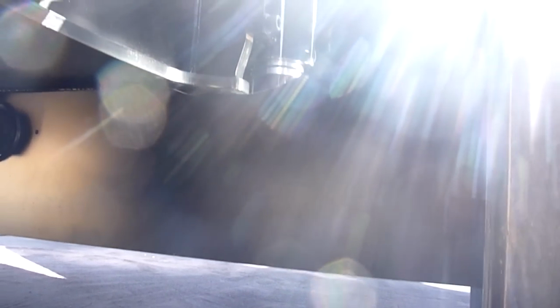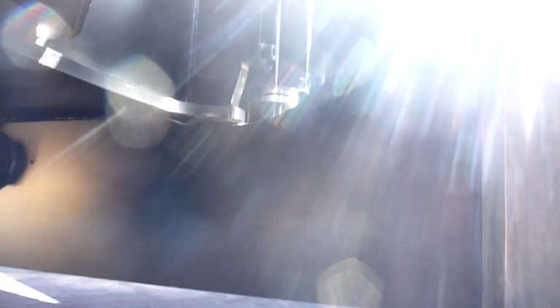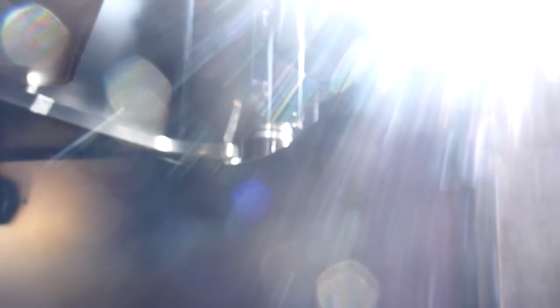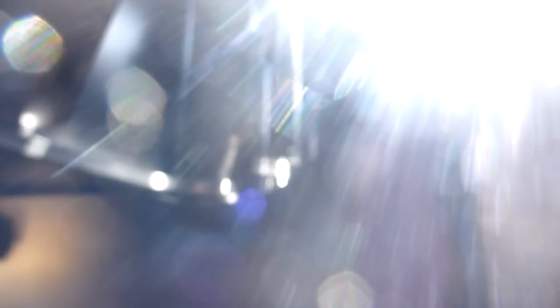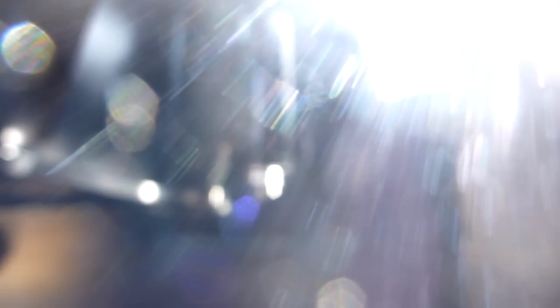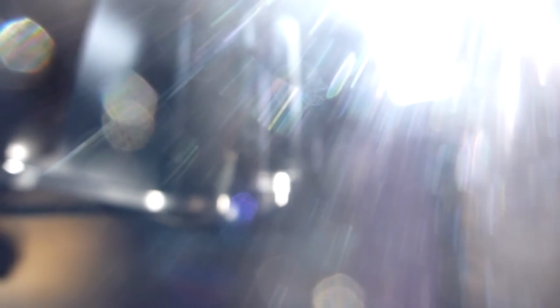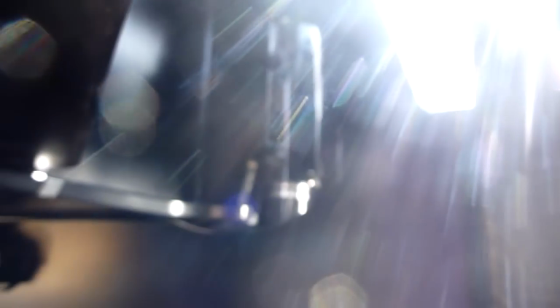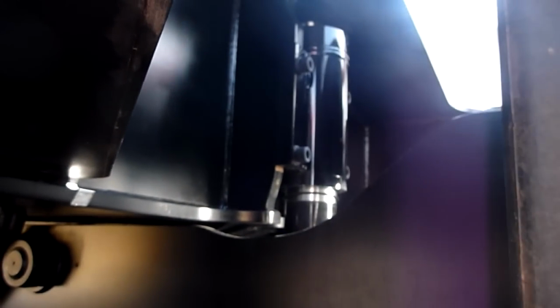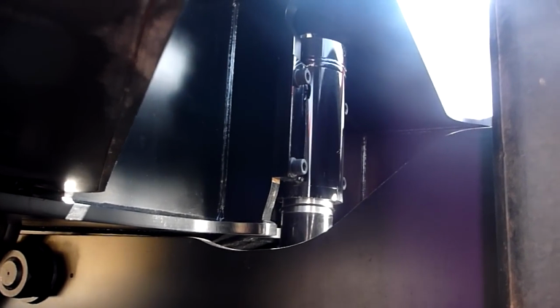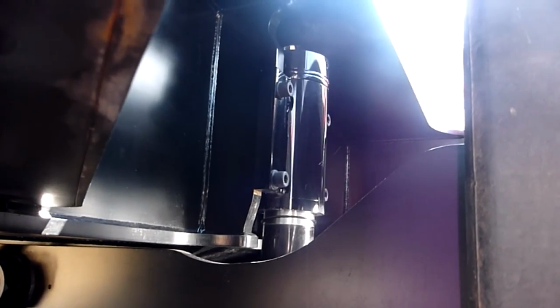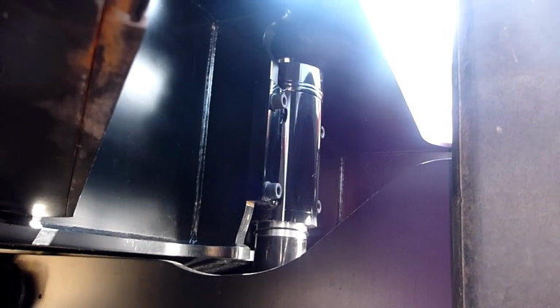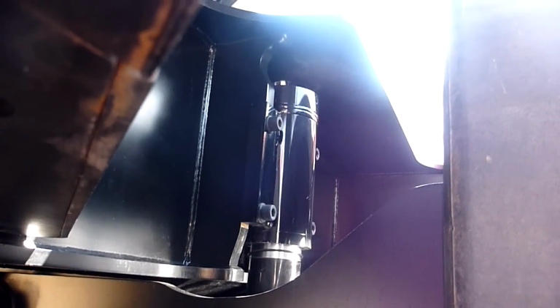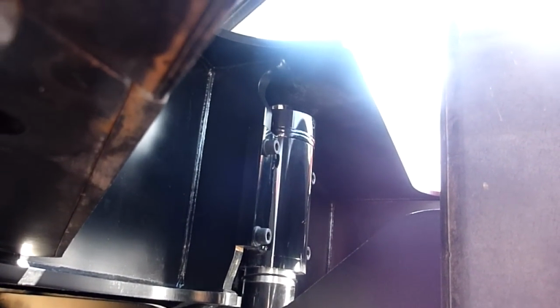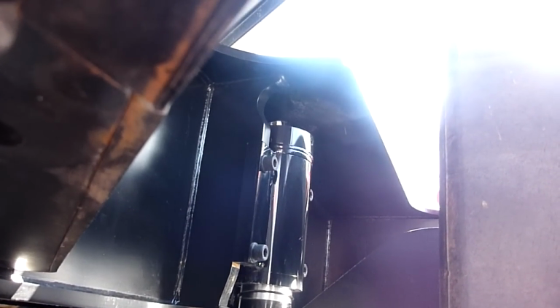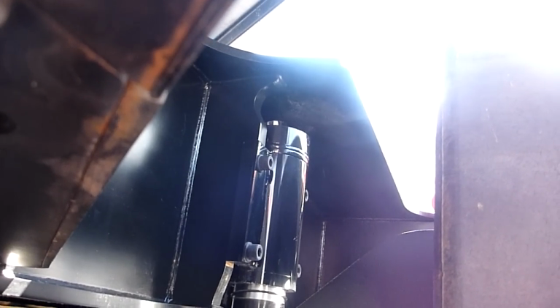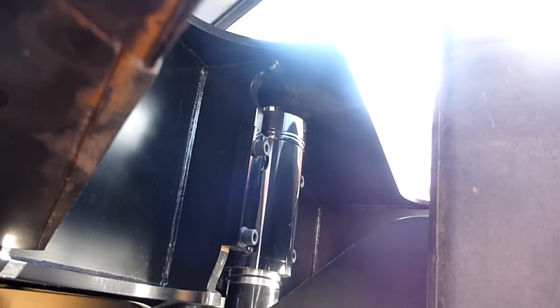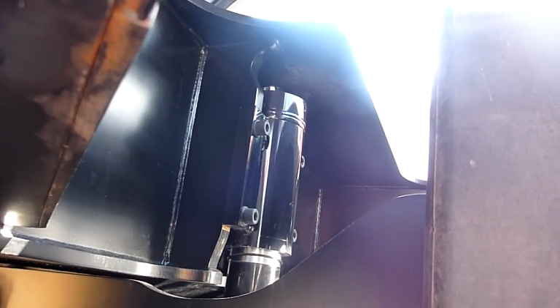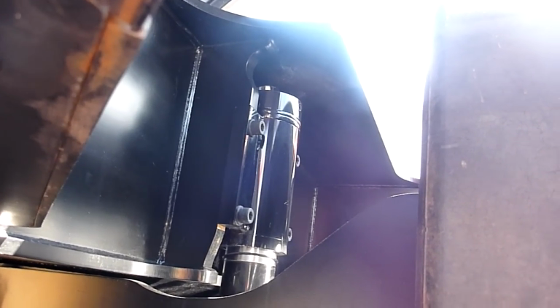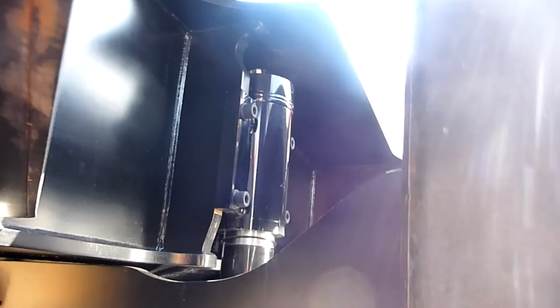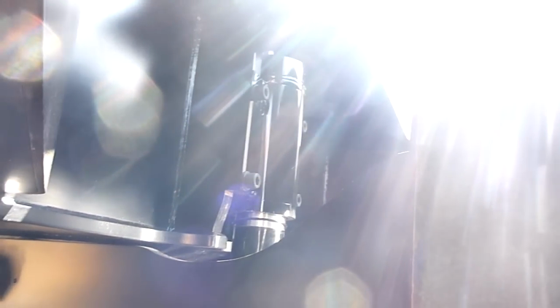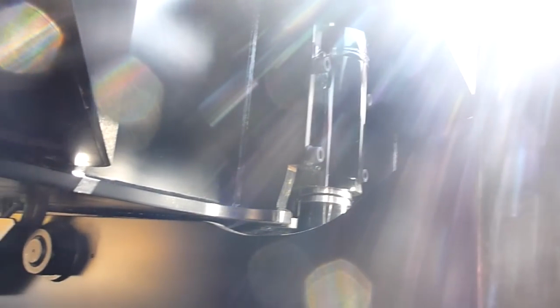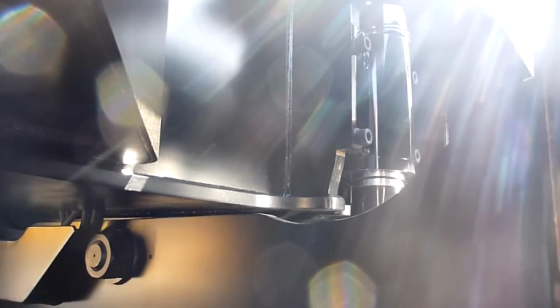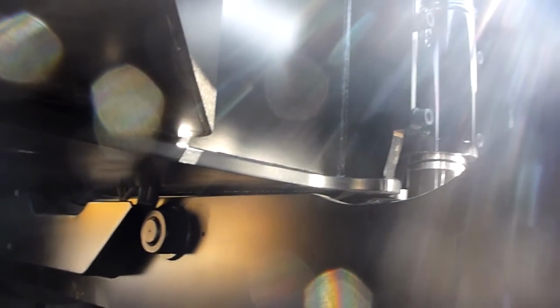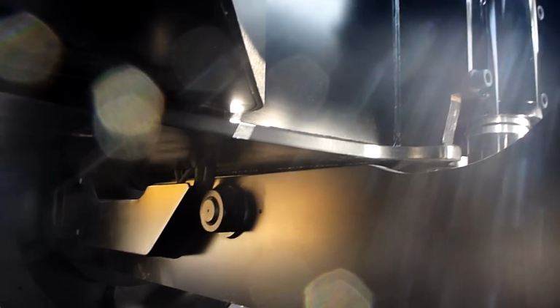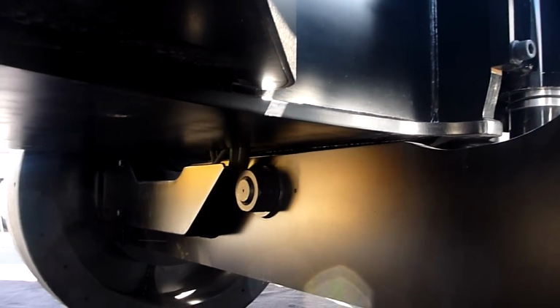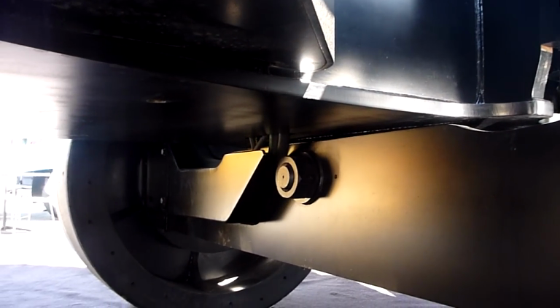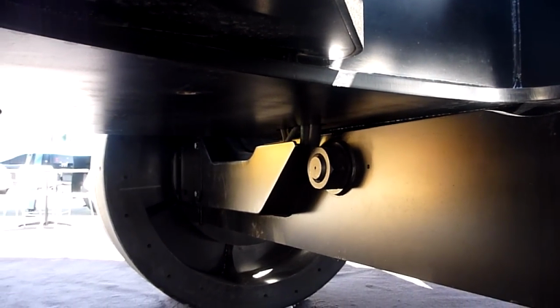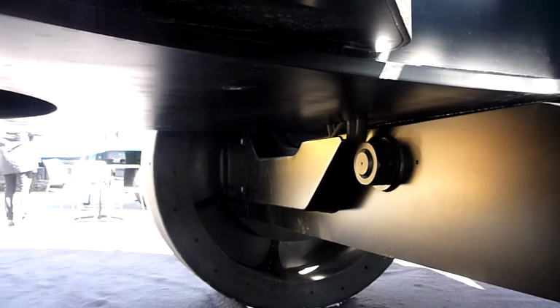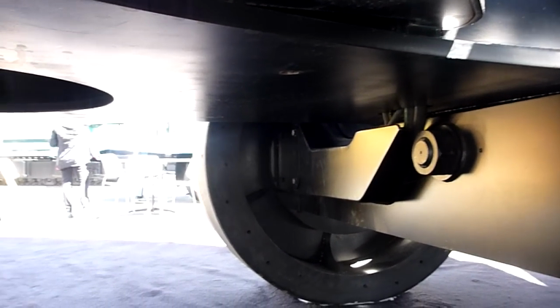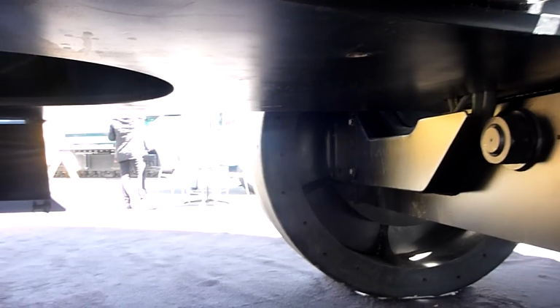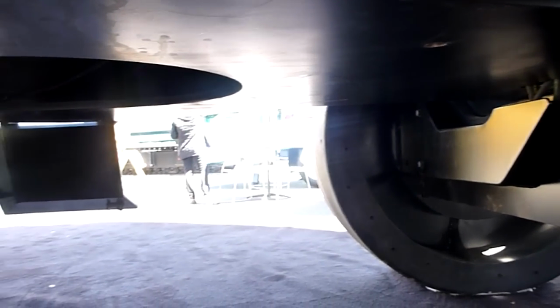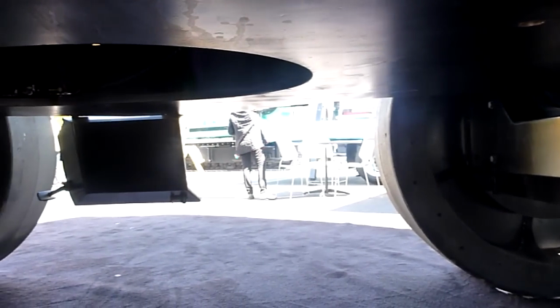We're using final drives to power our wheels, not unlike an excavator would. You don't find that on other purpose-built material handlers — only on an Exodus. So that lends itself to a true four-wheel drive.